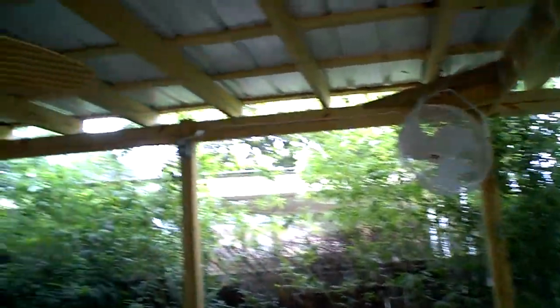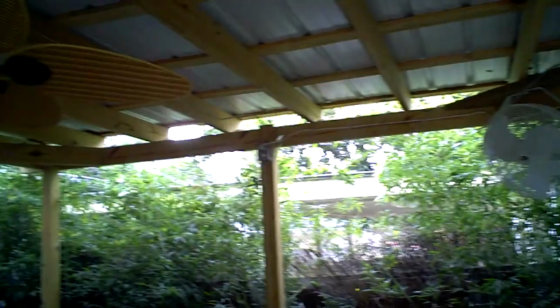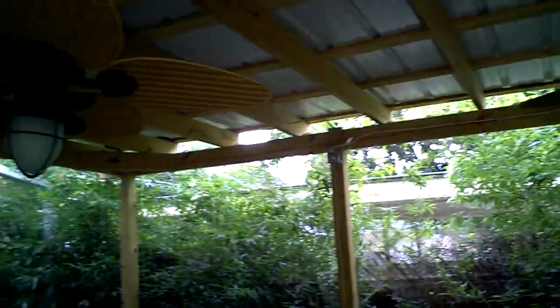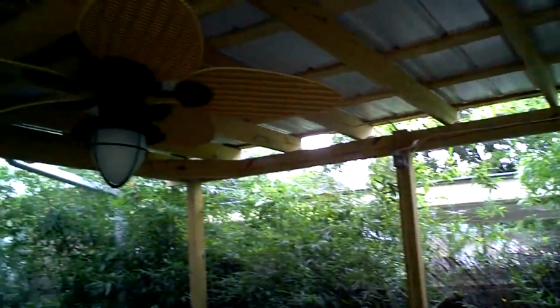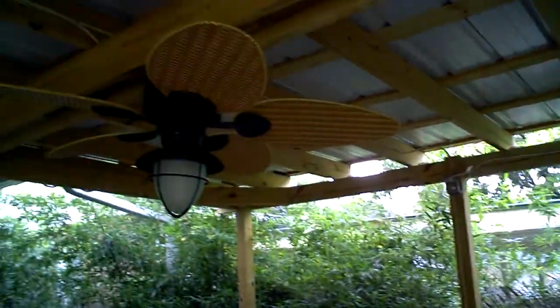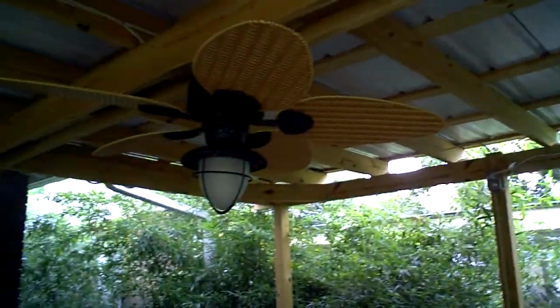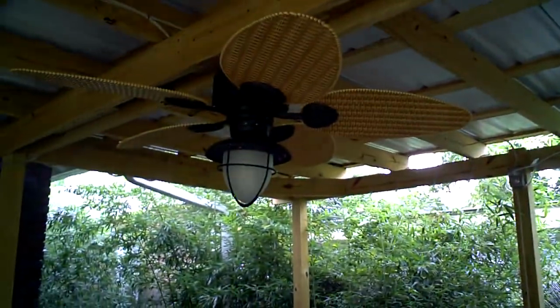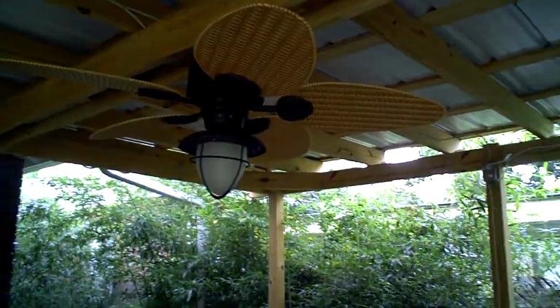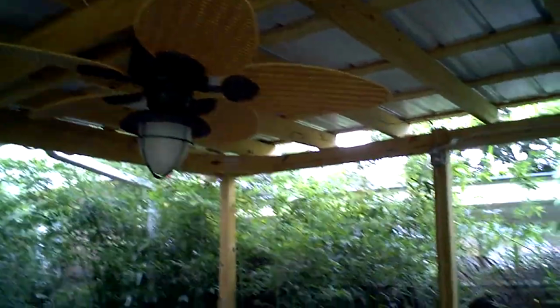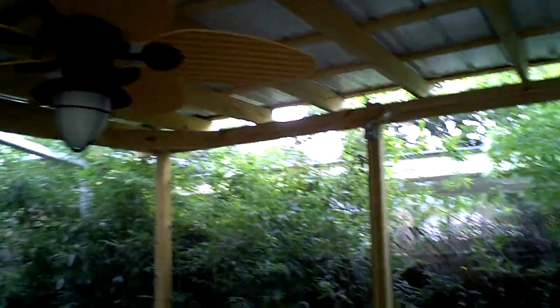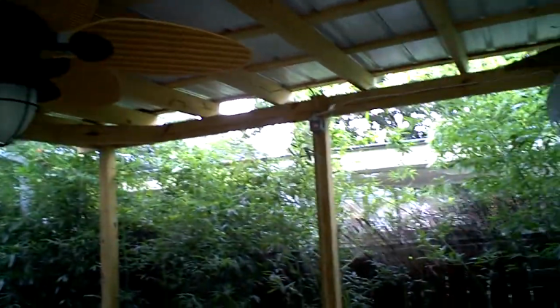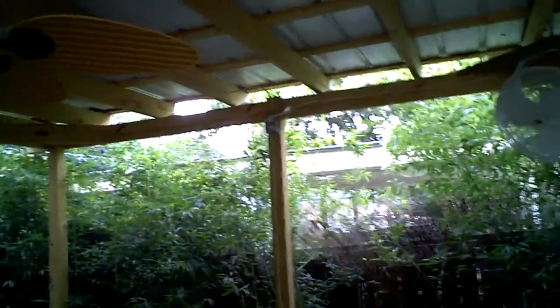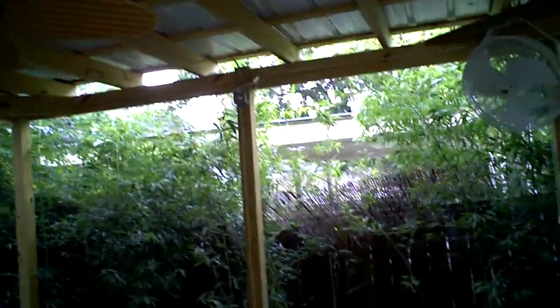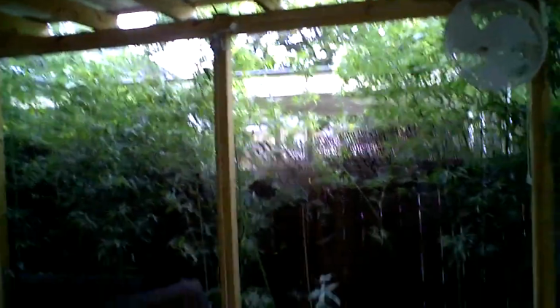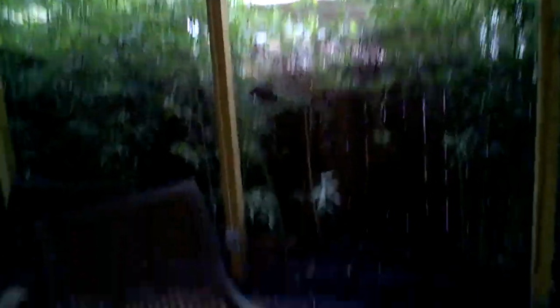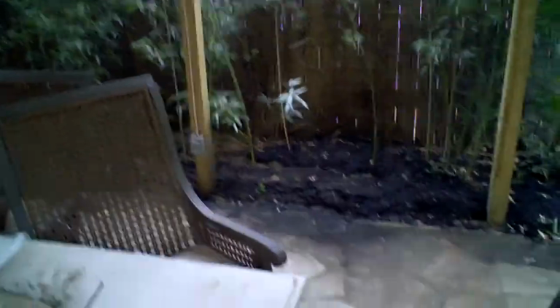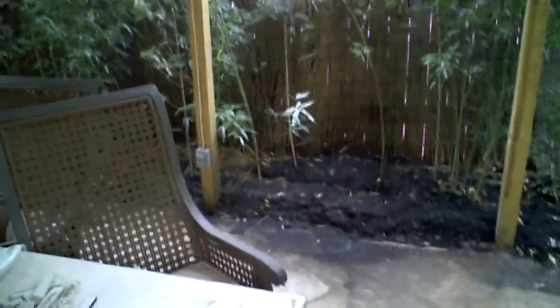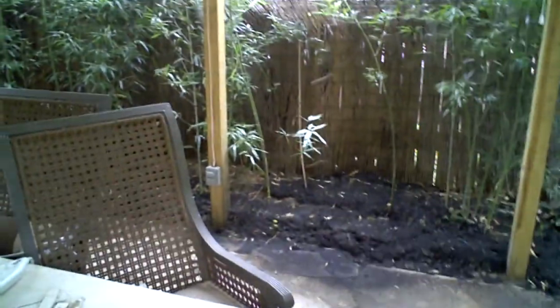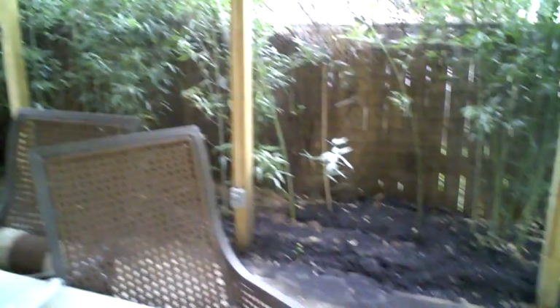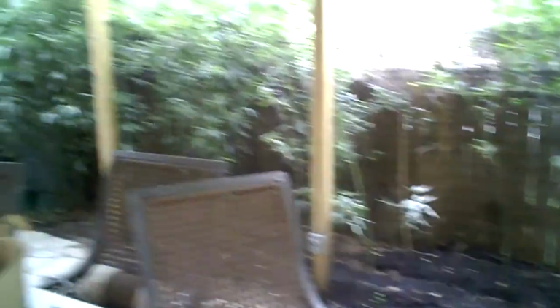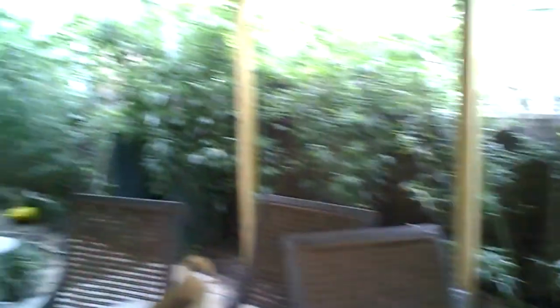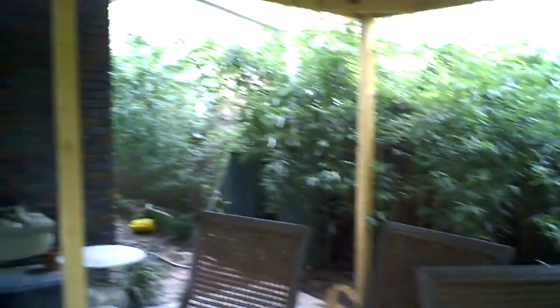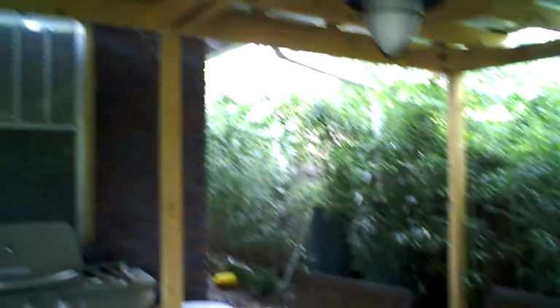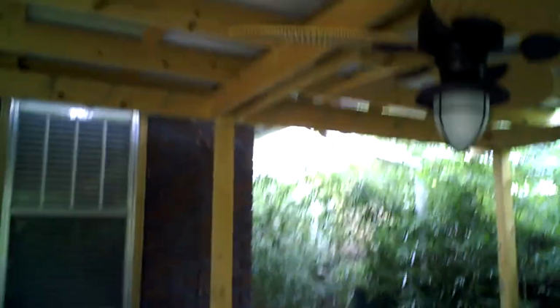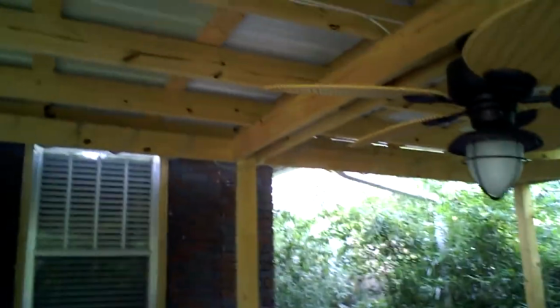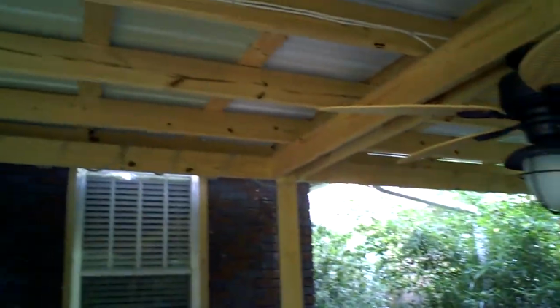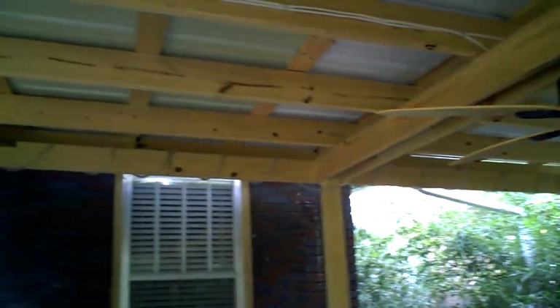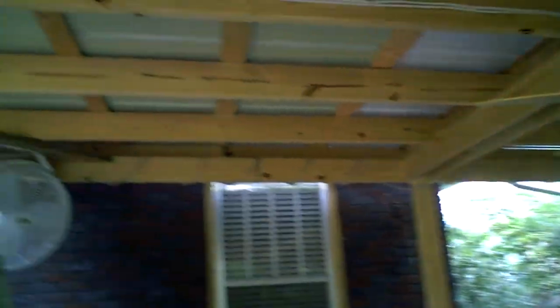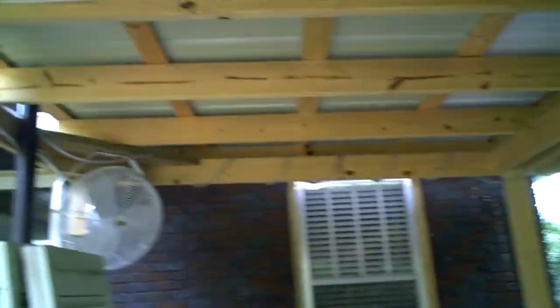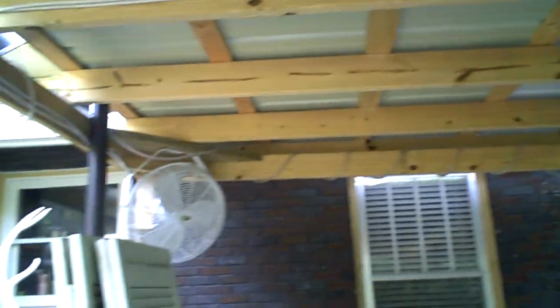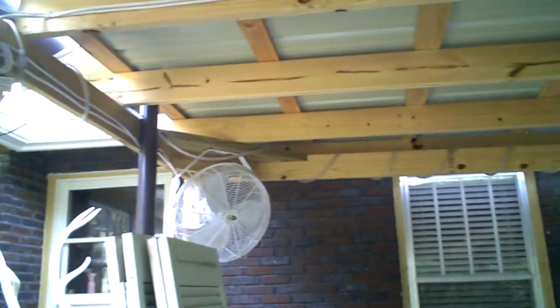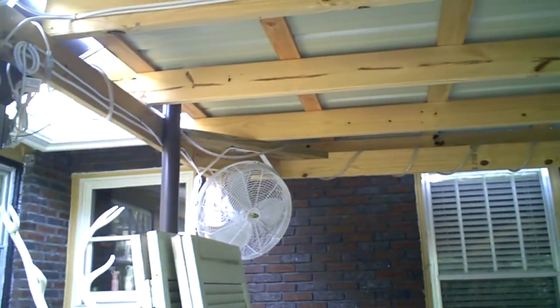The ceiling fan is up. We've got outlets over there and an outlet down there. Rope light has been put up, and there's the other fan.